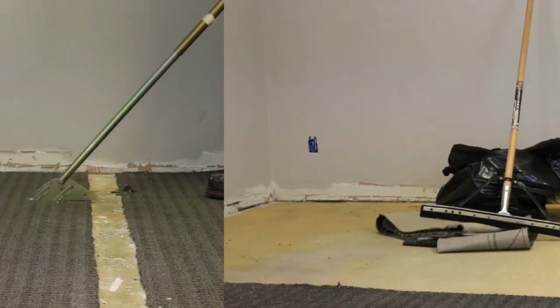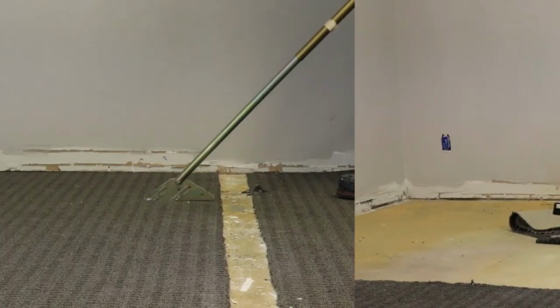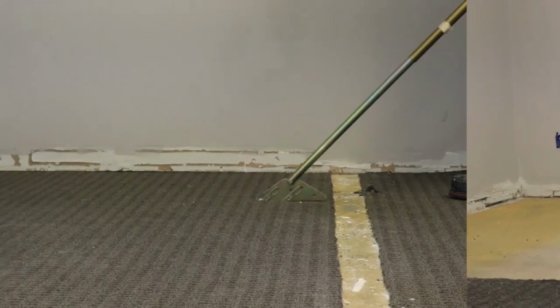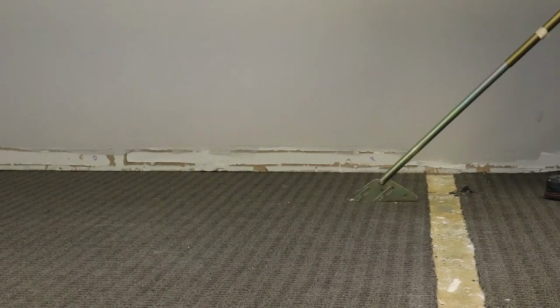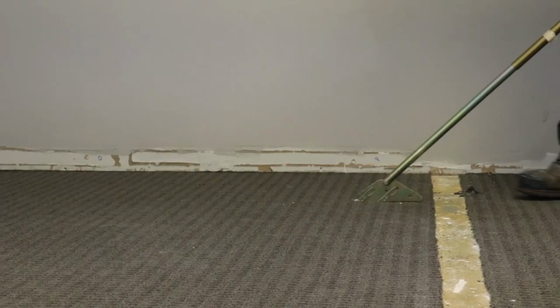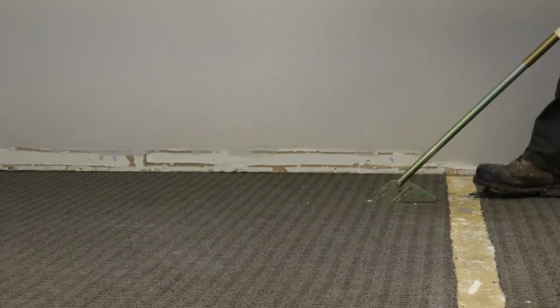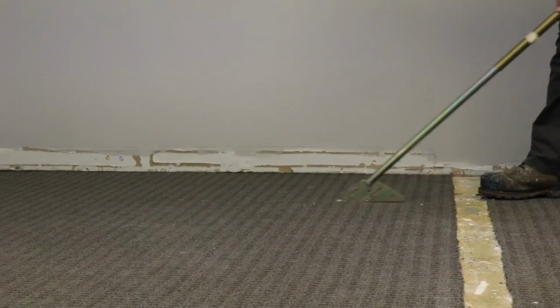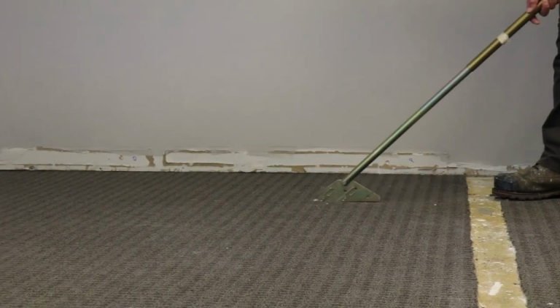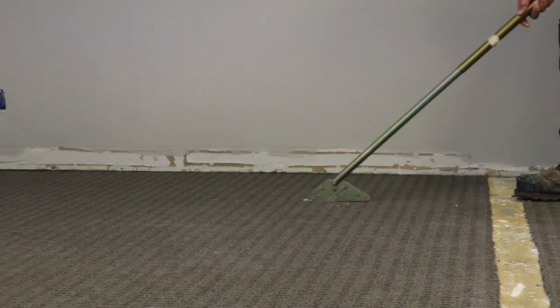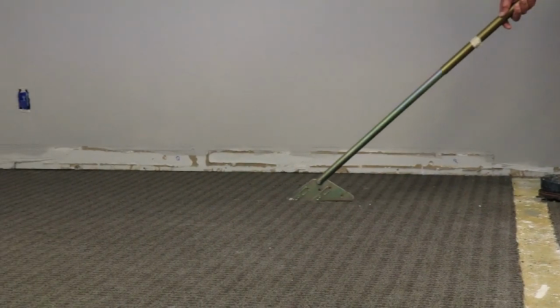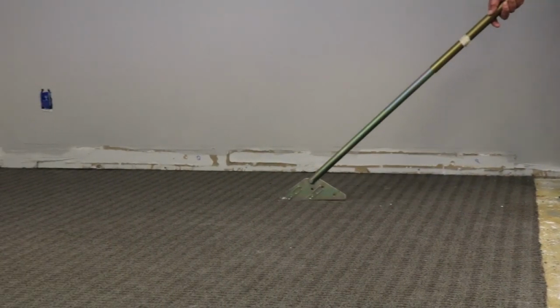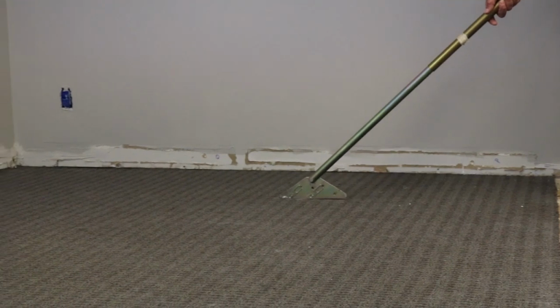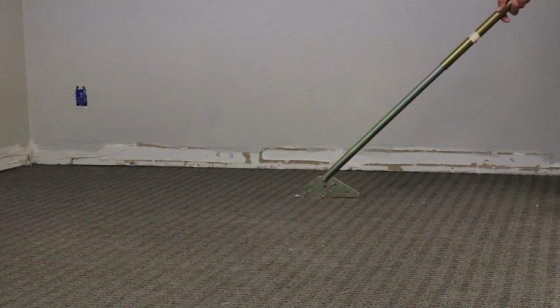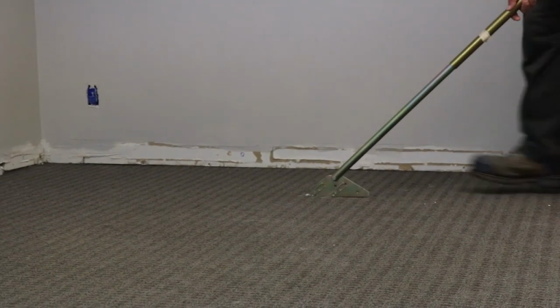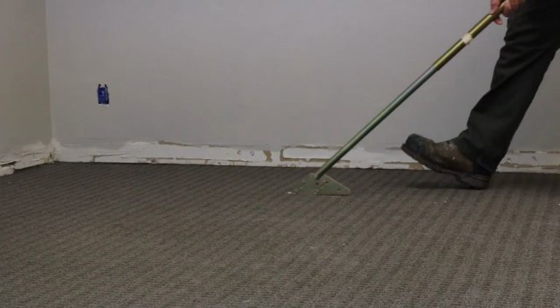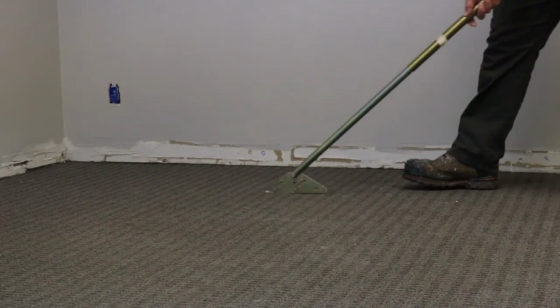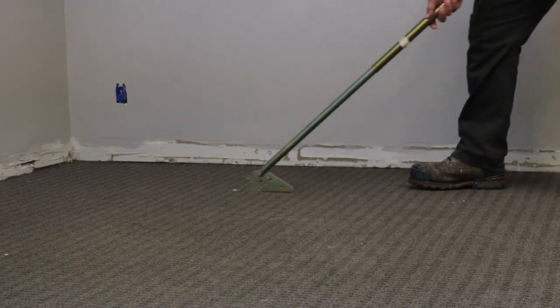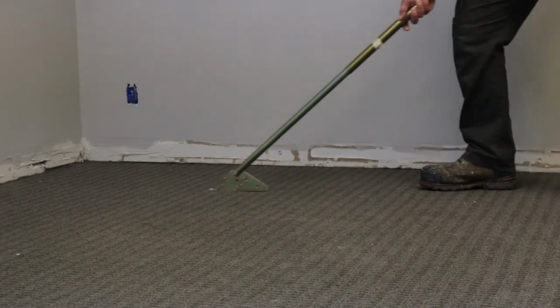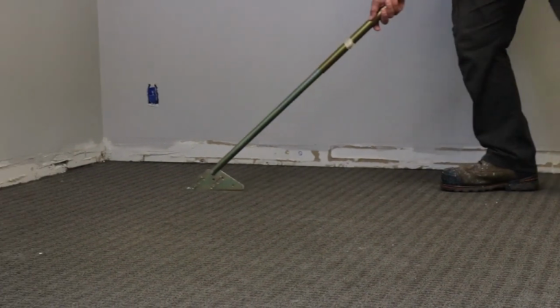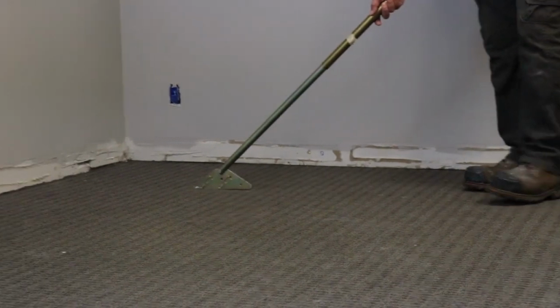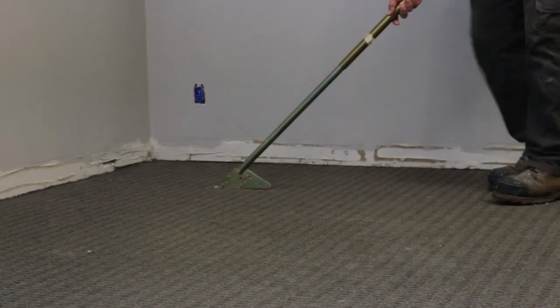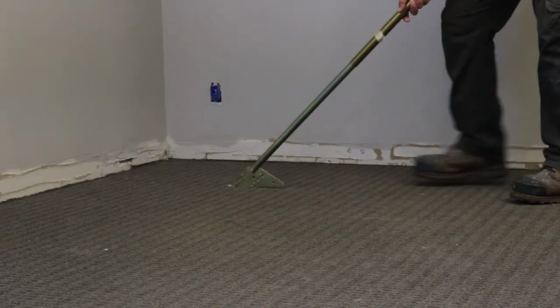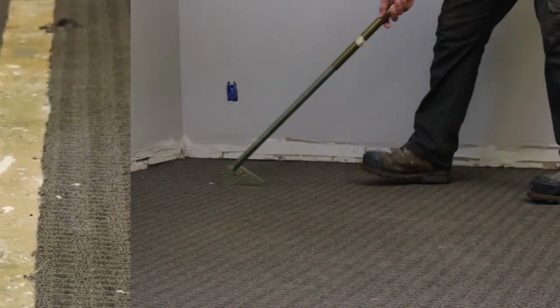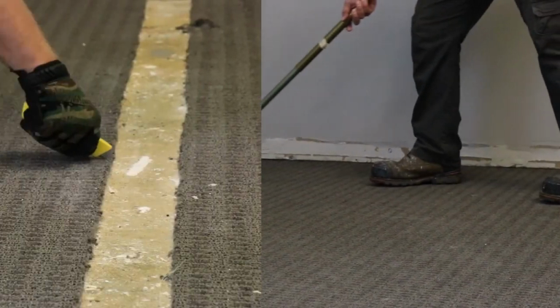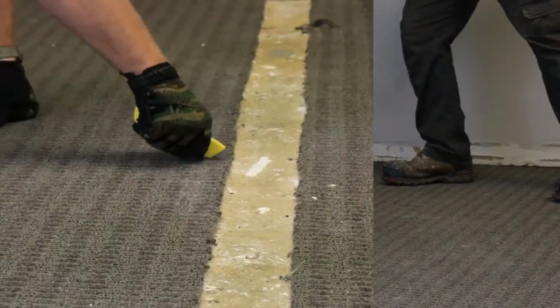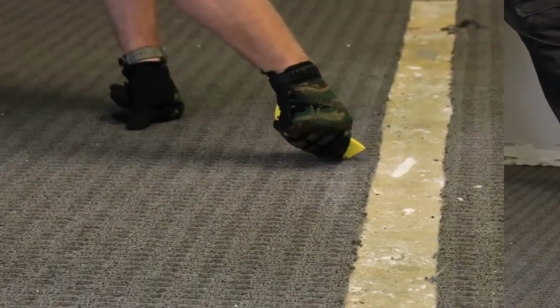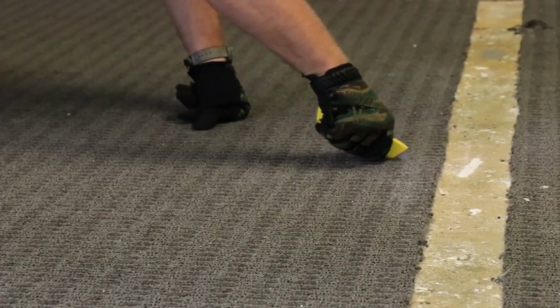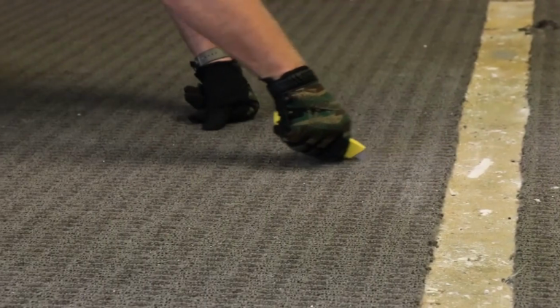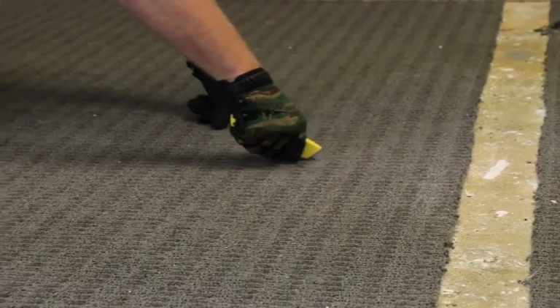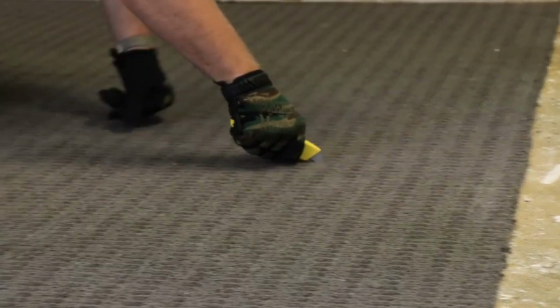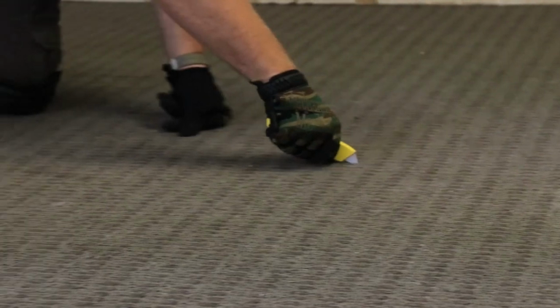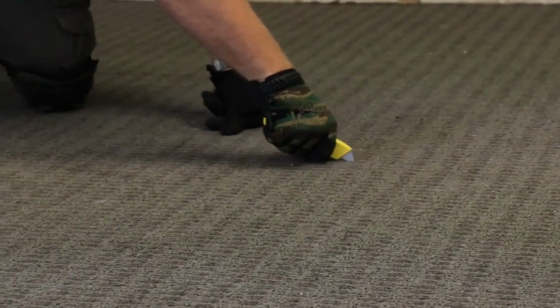When removing glued down carpeting, cut the carpet into one foot strips using a carpet cutter or utility knife.